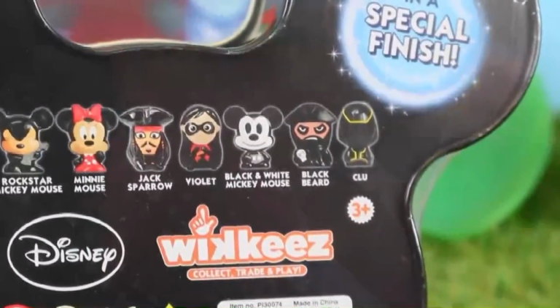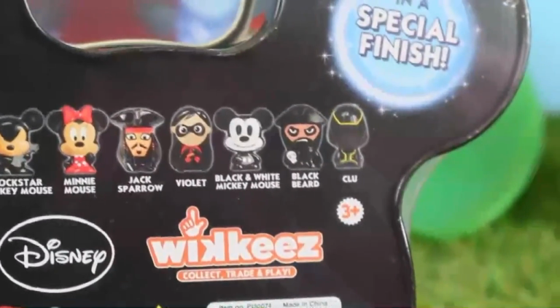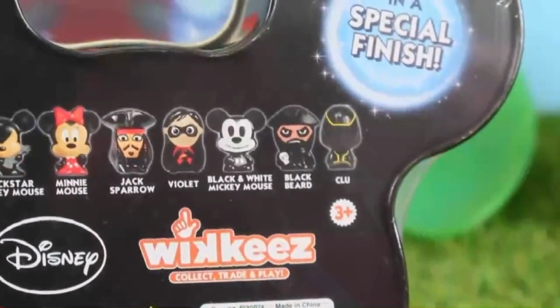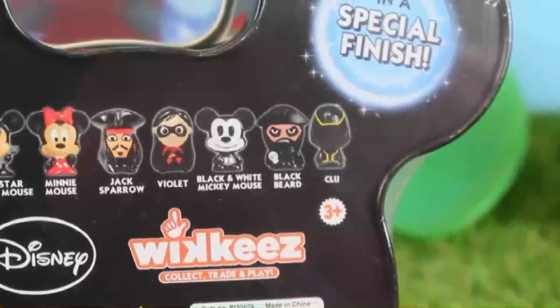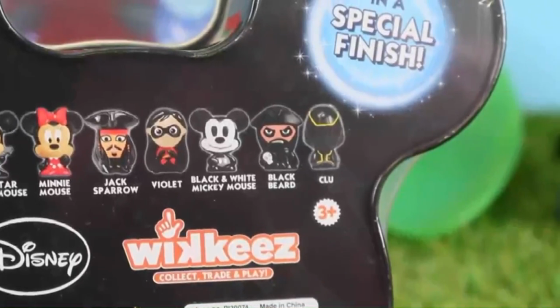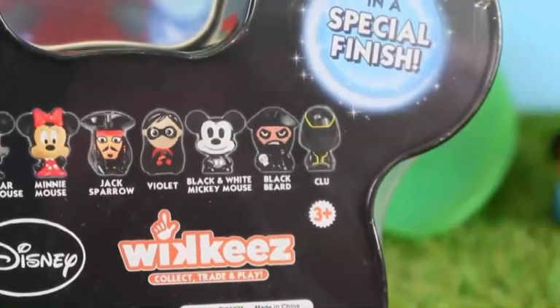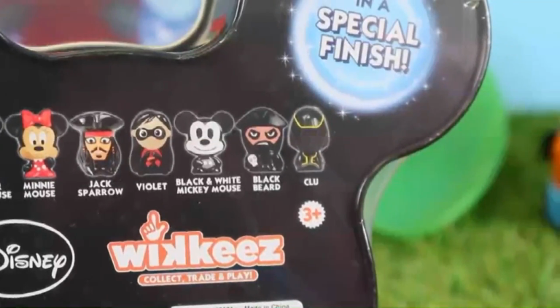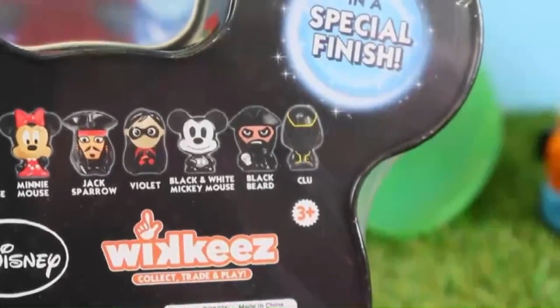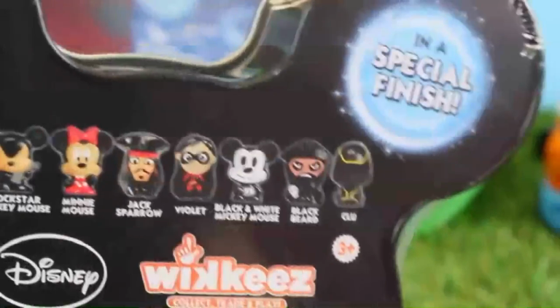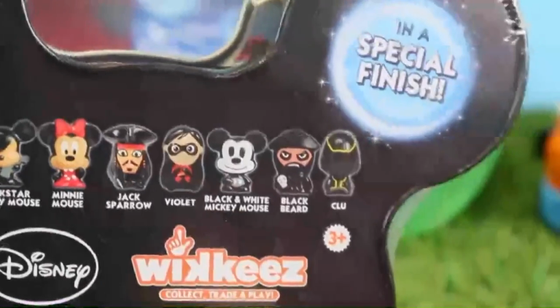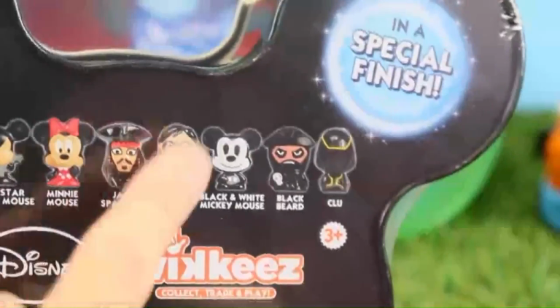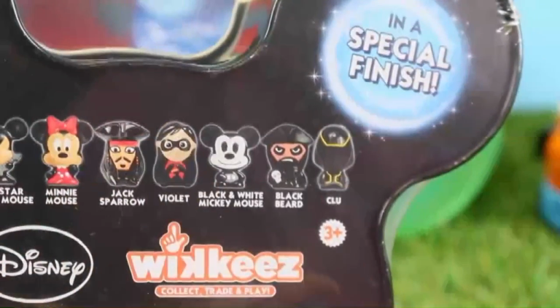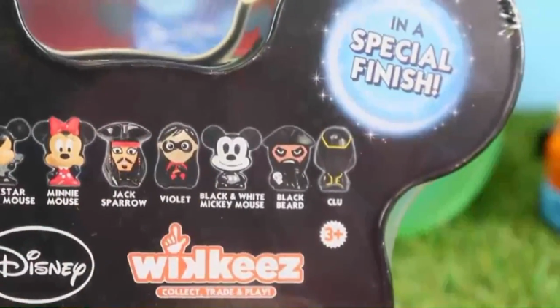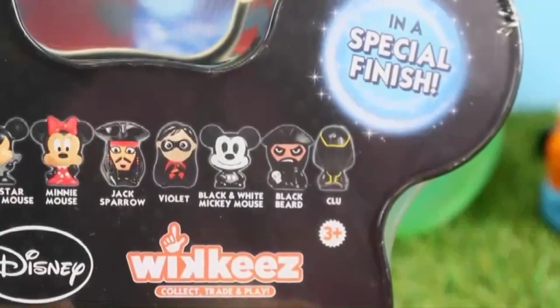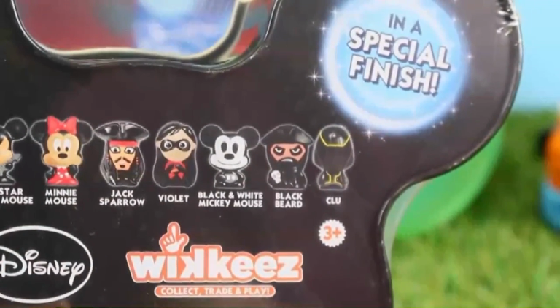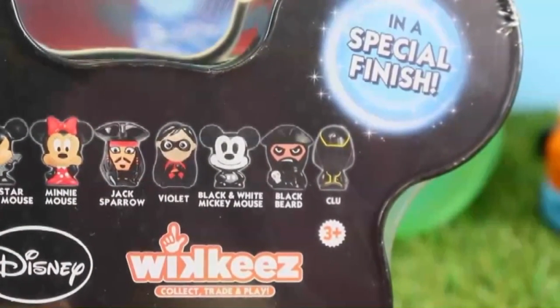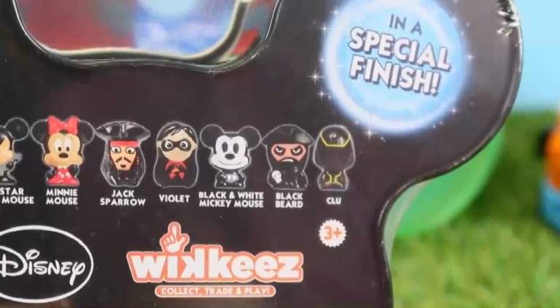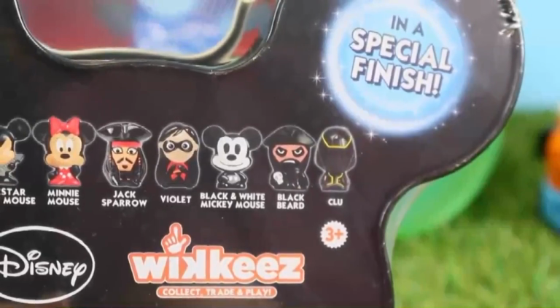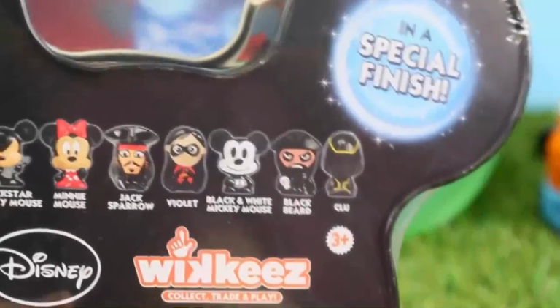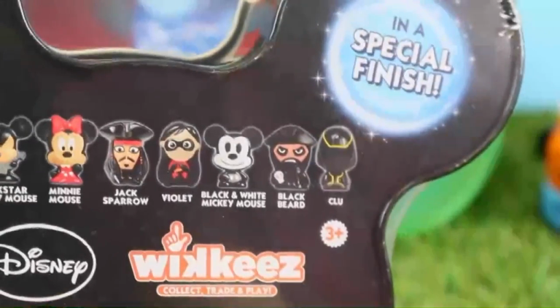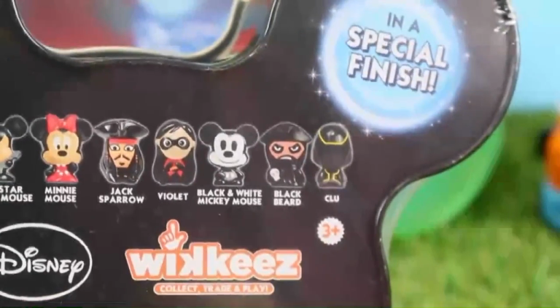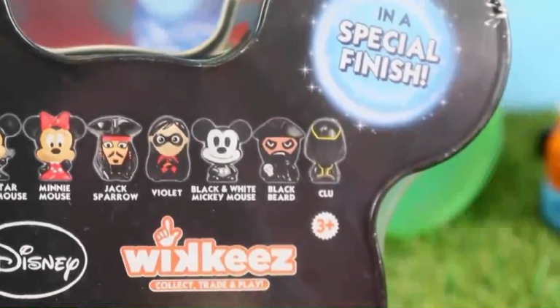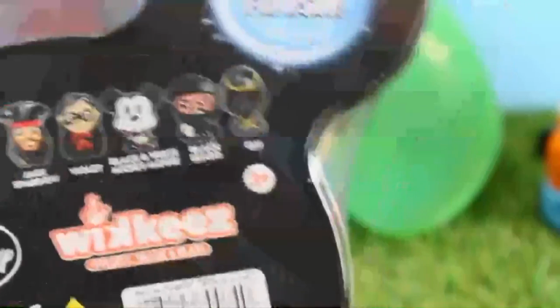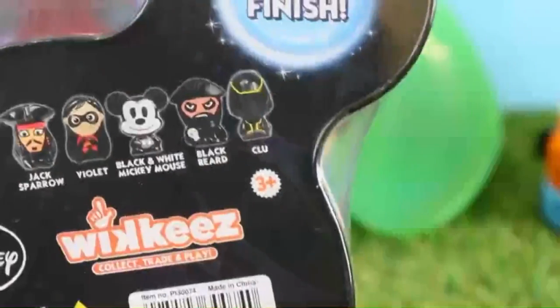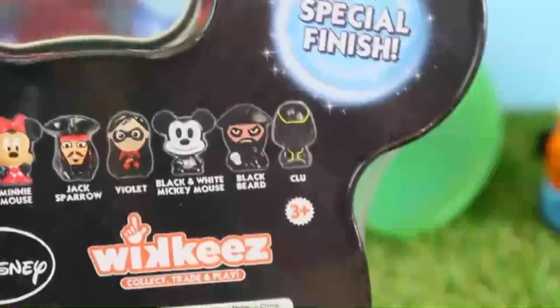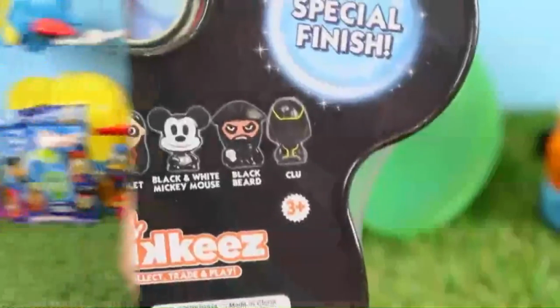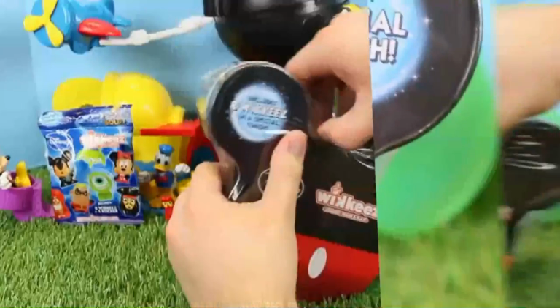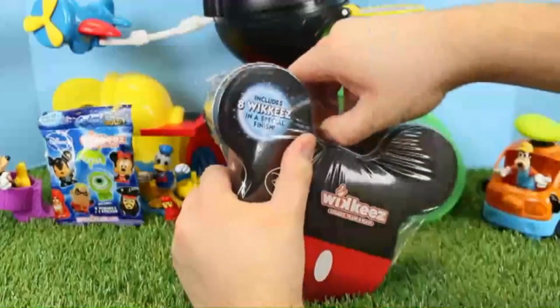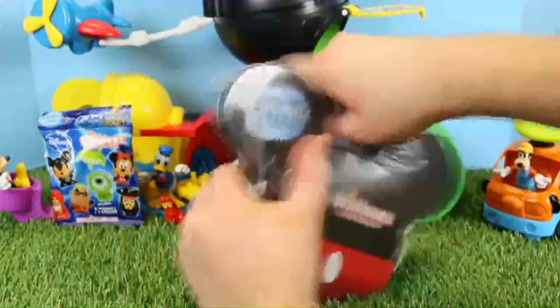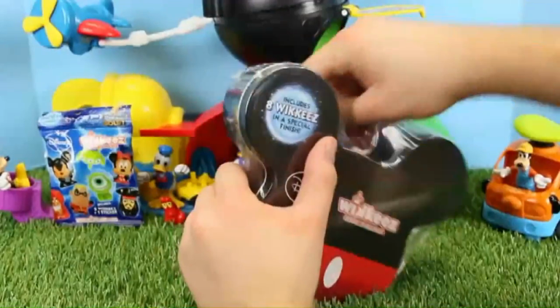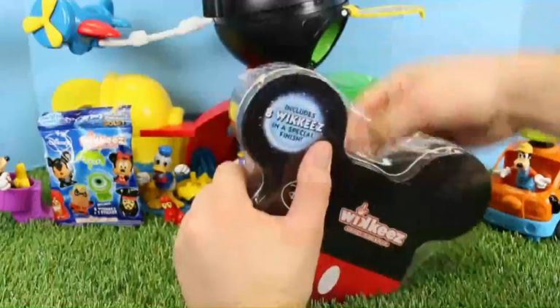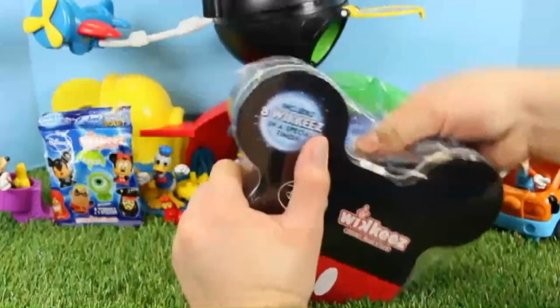Blackbeard — I wouldn't even think they'd have him. They have all kinds of characters. And Violet too. There are over 50 to collect. This is awesome — alright, let's get this open.